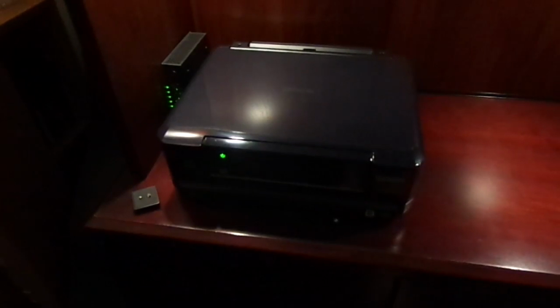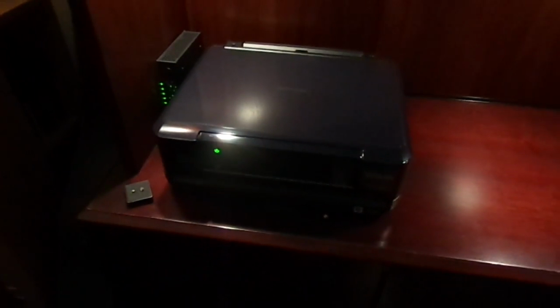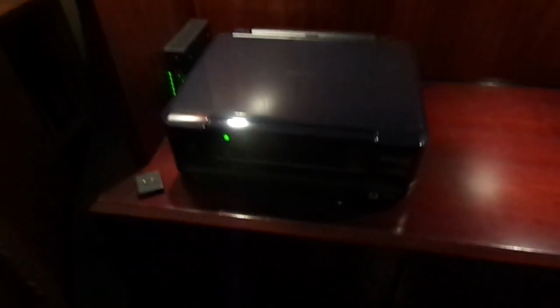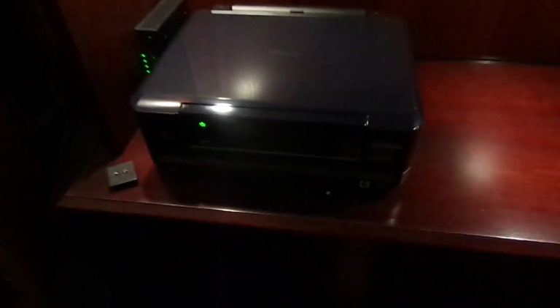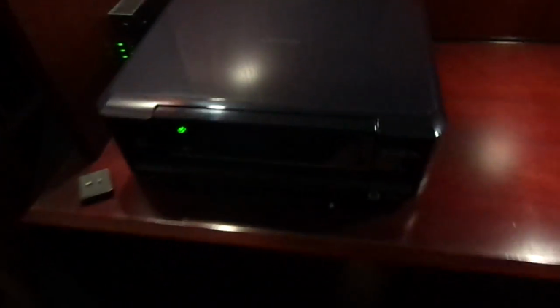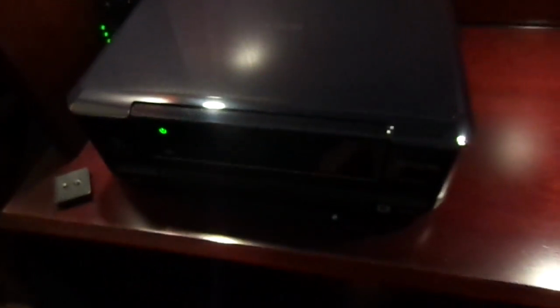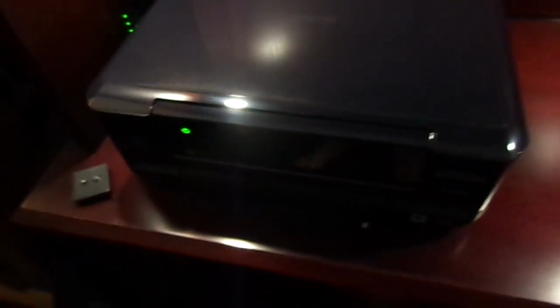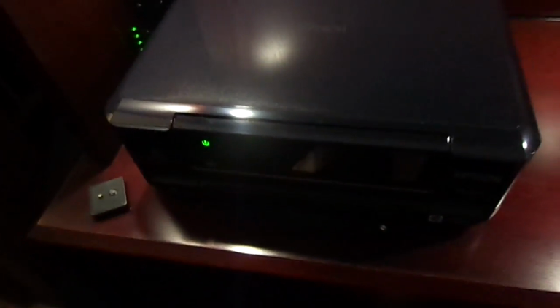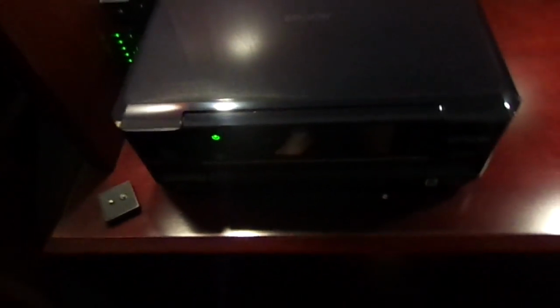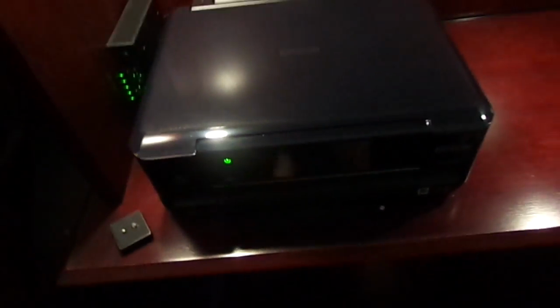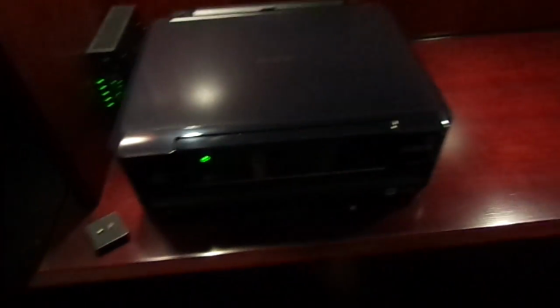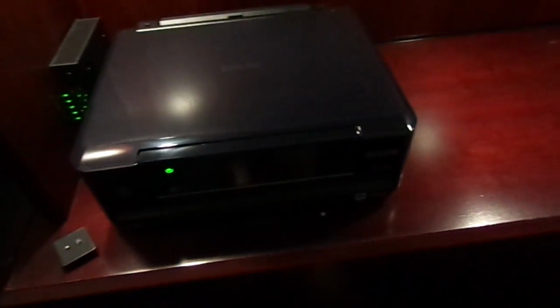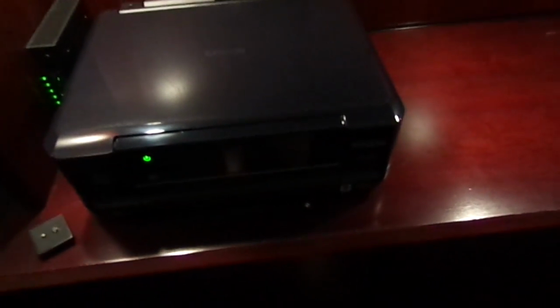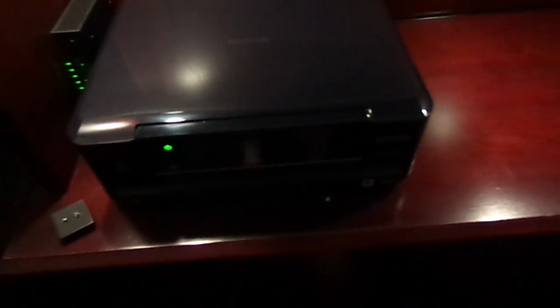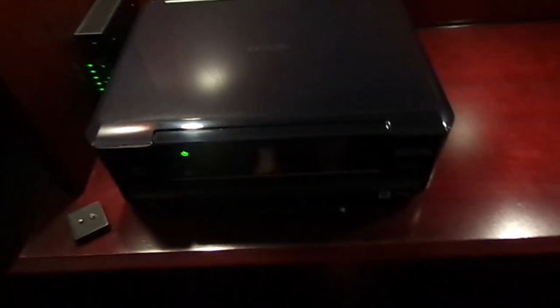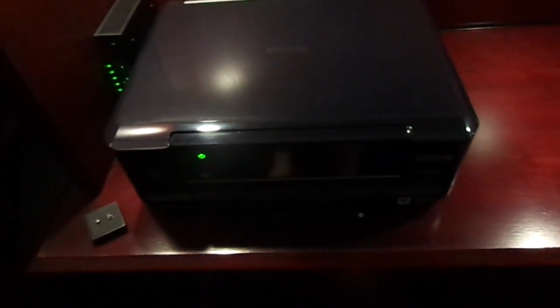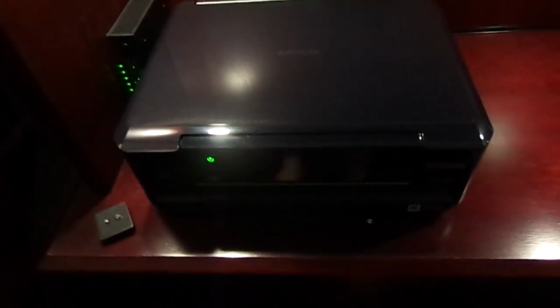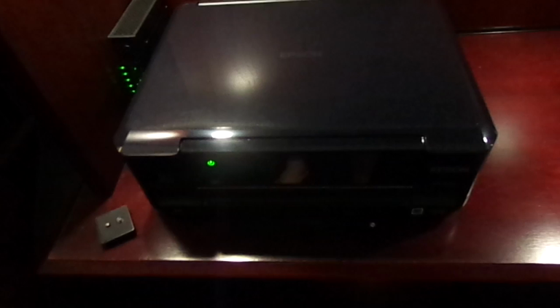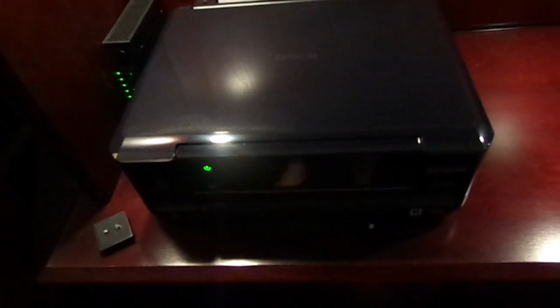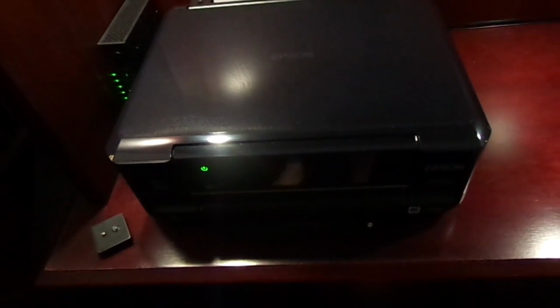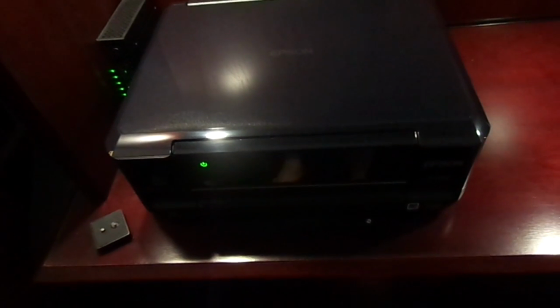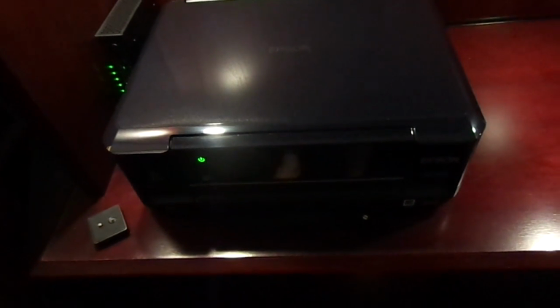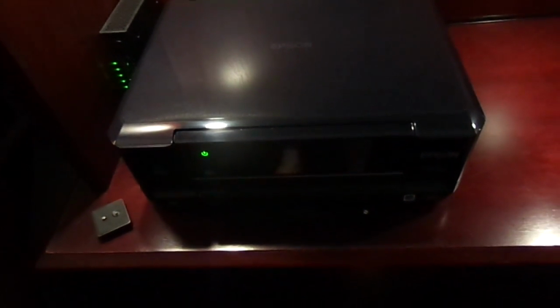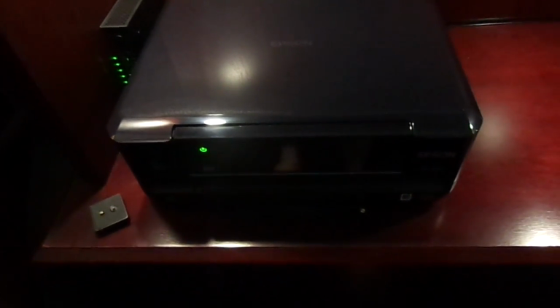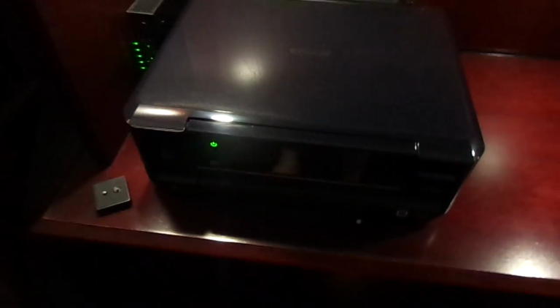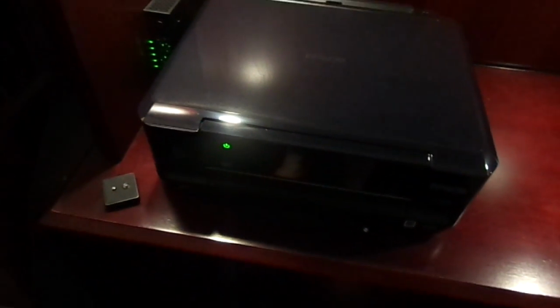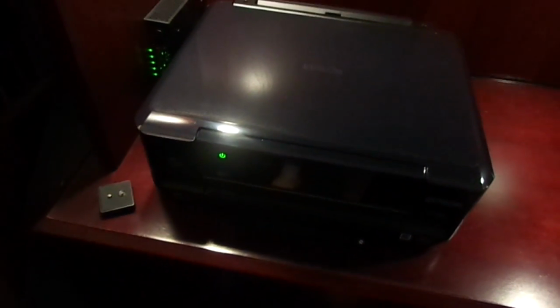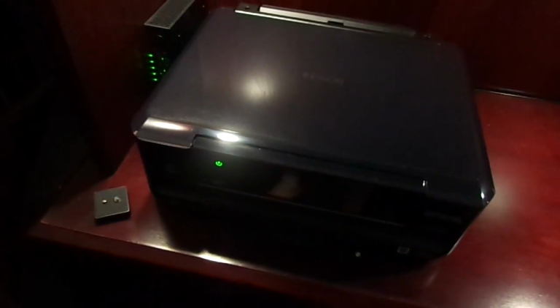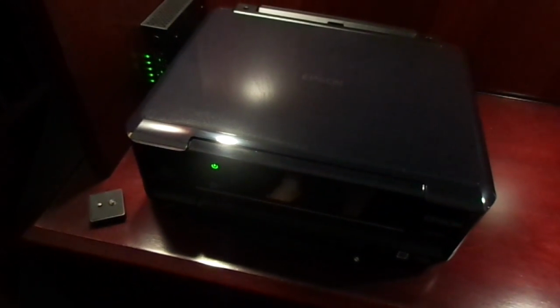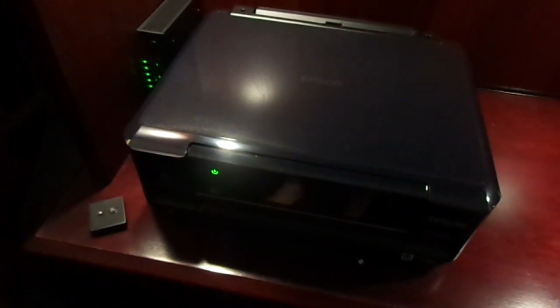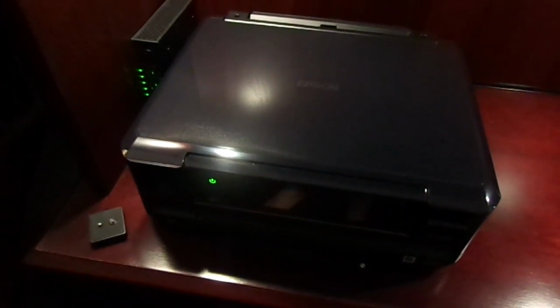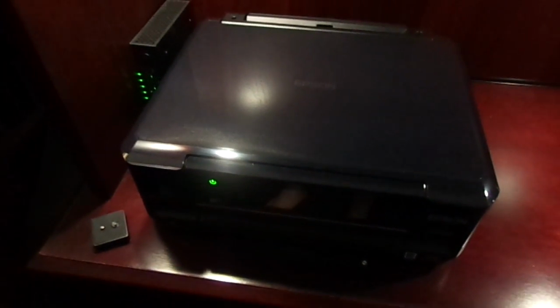This is my Epson XP600. This is the best inkjet printer I've ever owned, hands down, period.